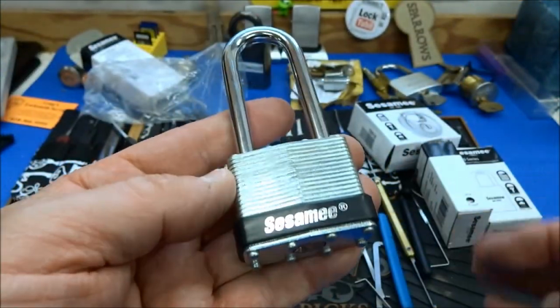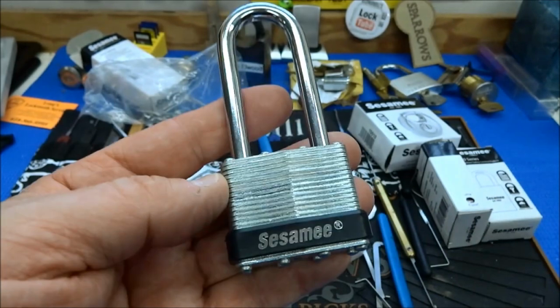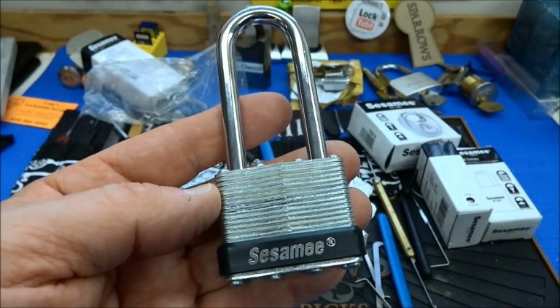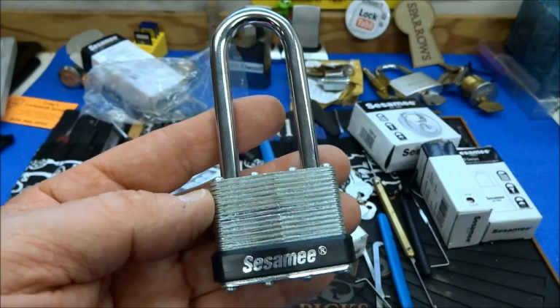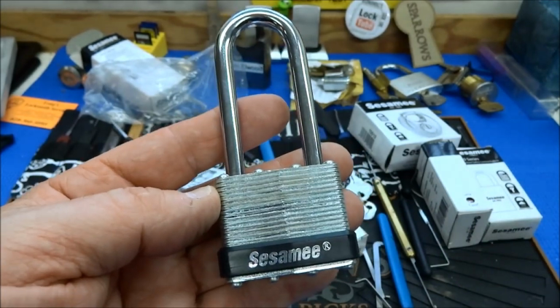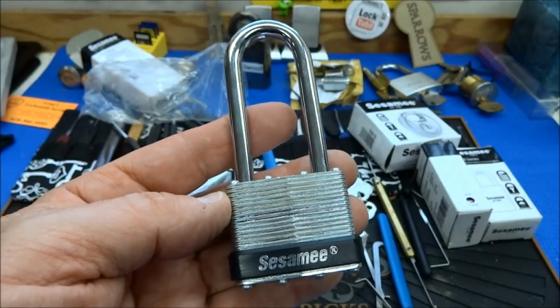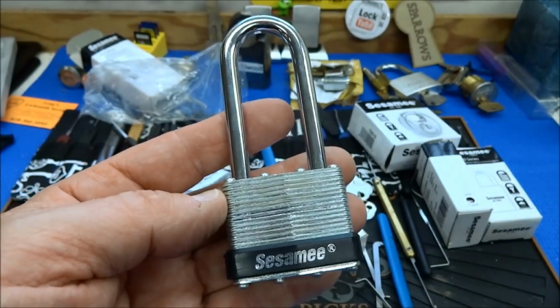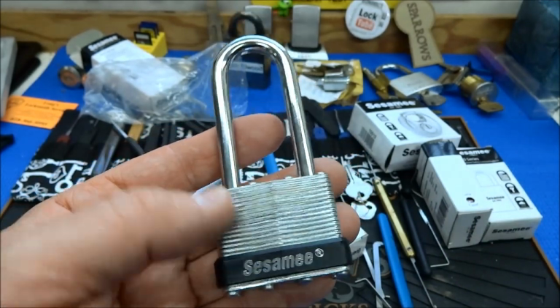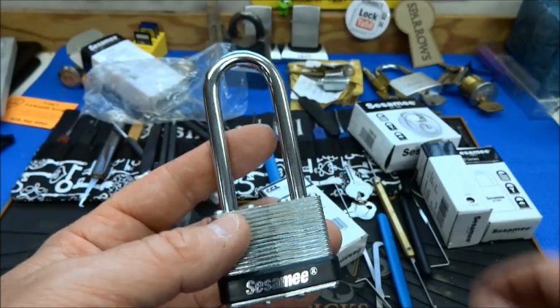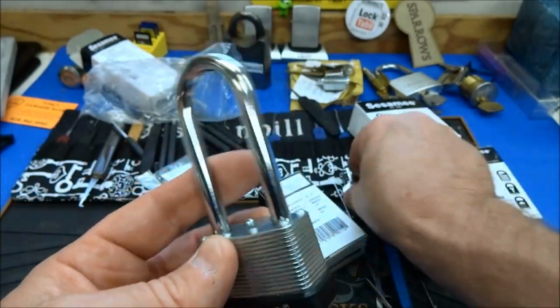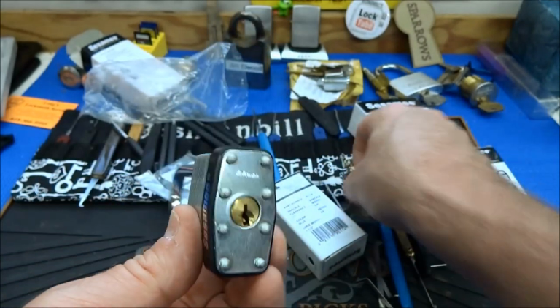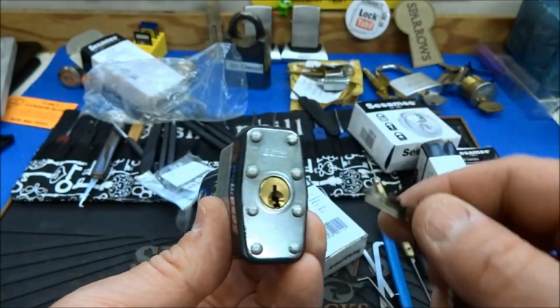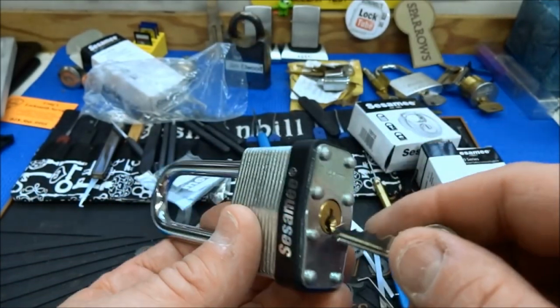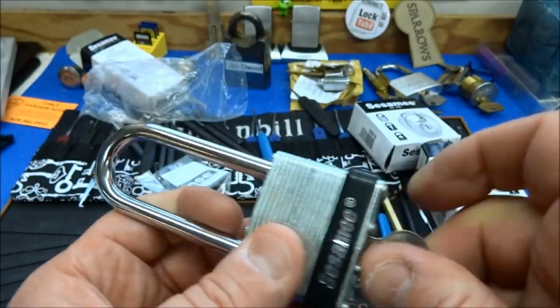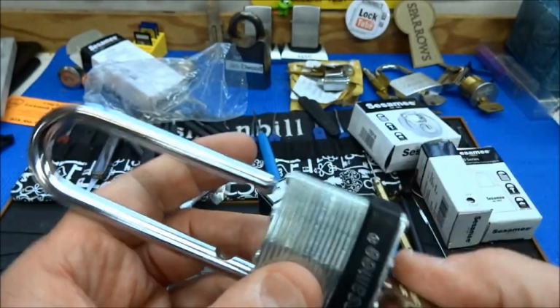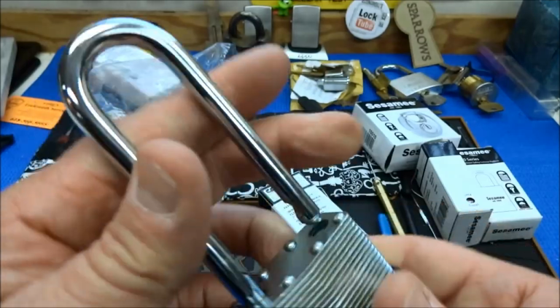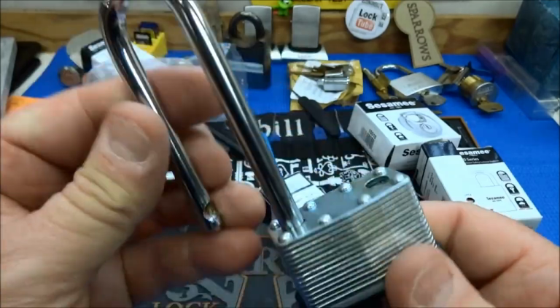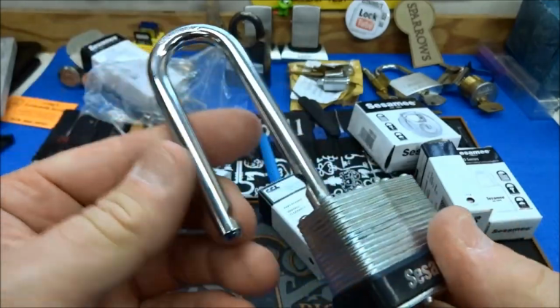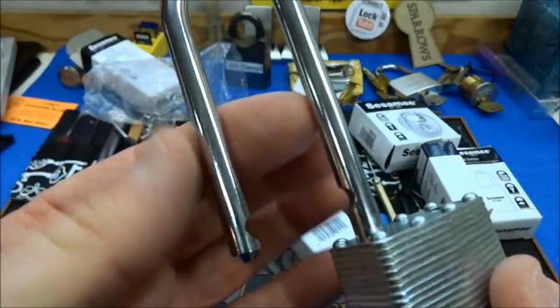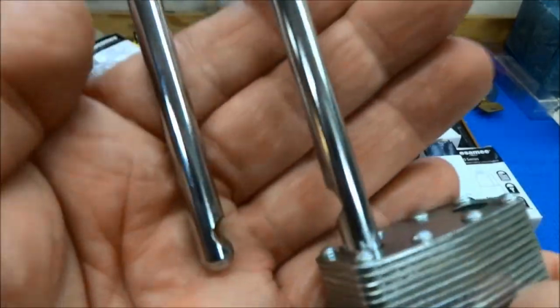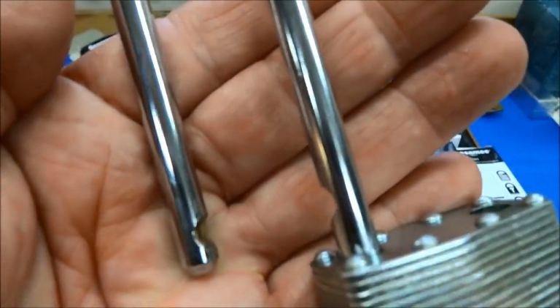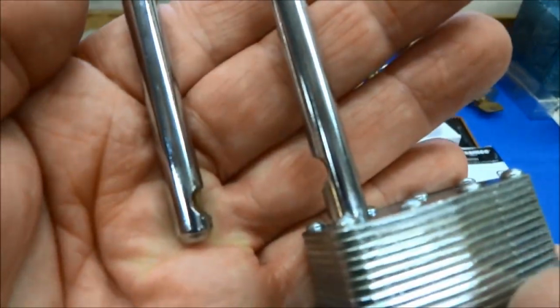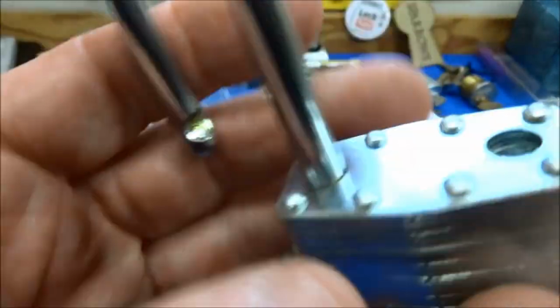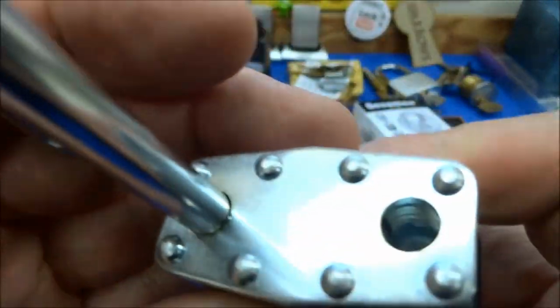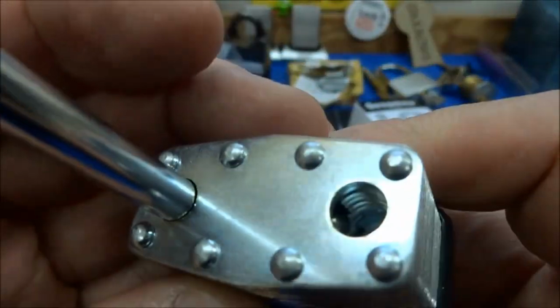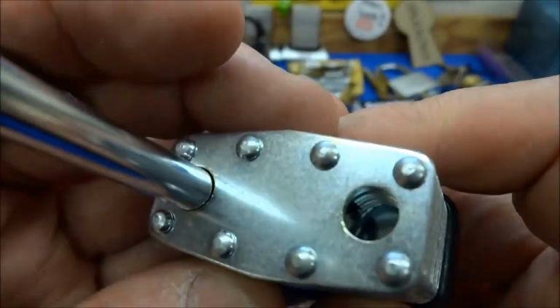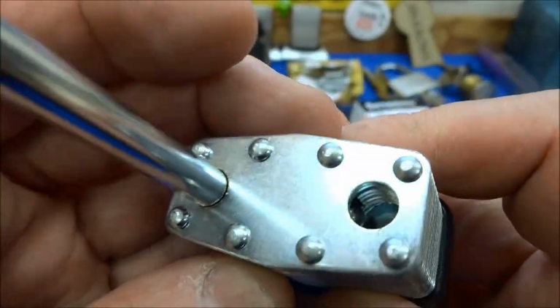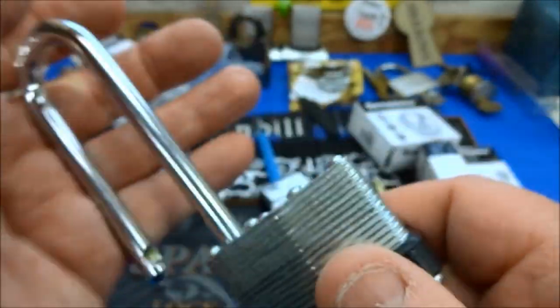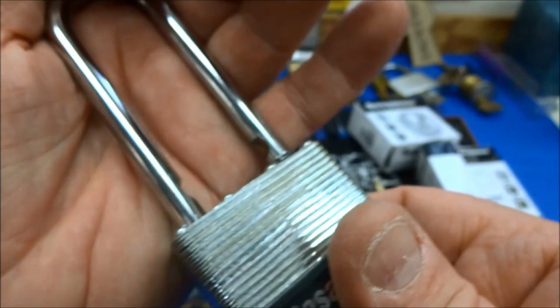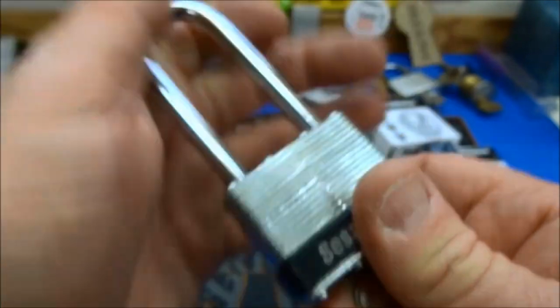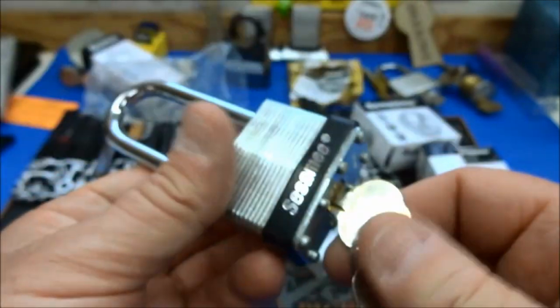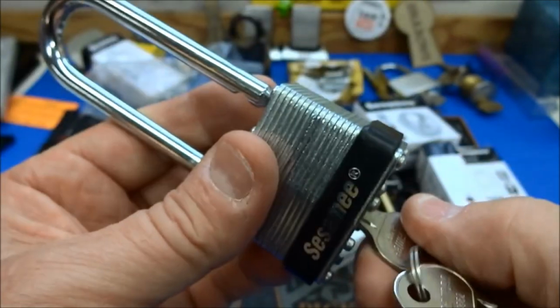But why would anybody copy Master Lock? I have no idea what's going on here with Sesame. These are ball bearing, so you can't shim them — but you can't shim Master Locks either.